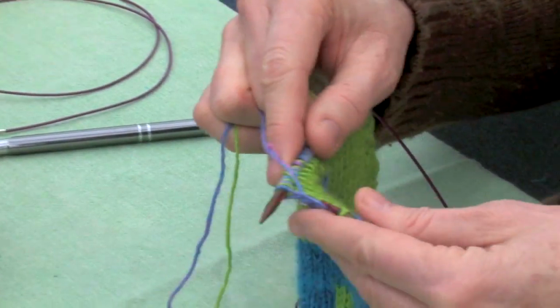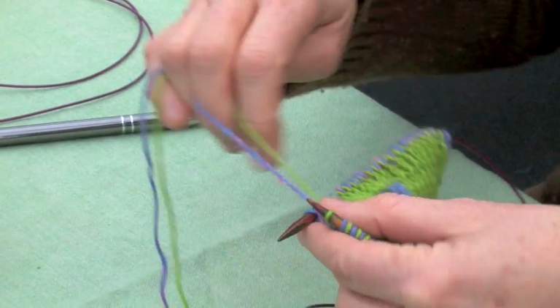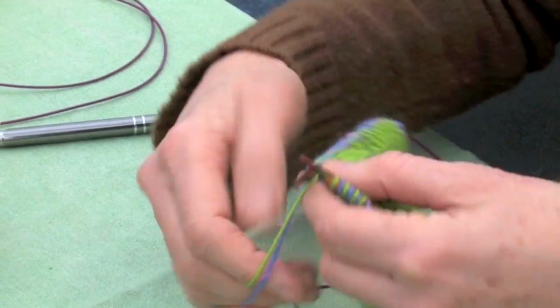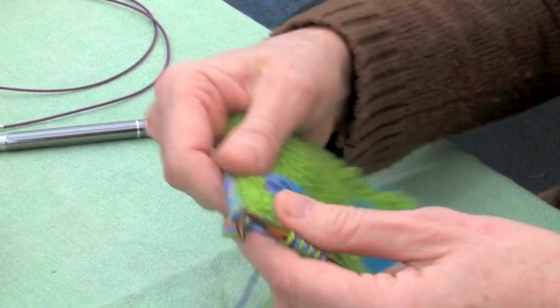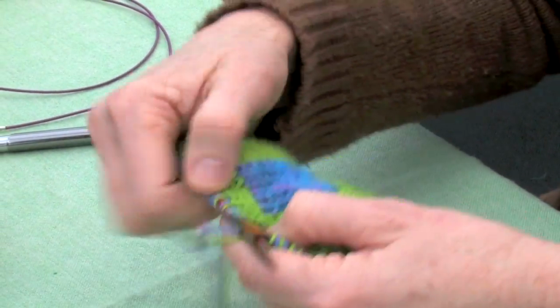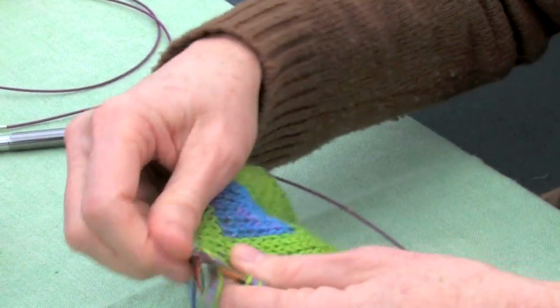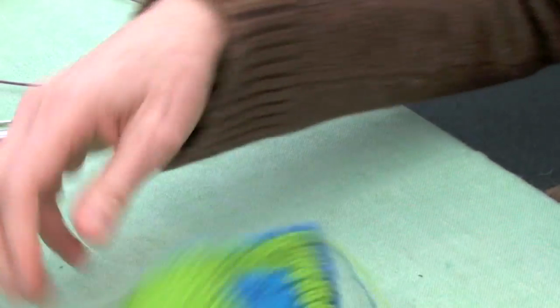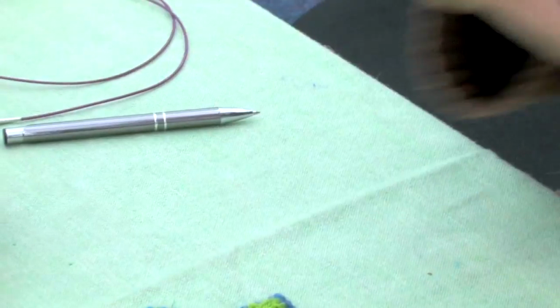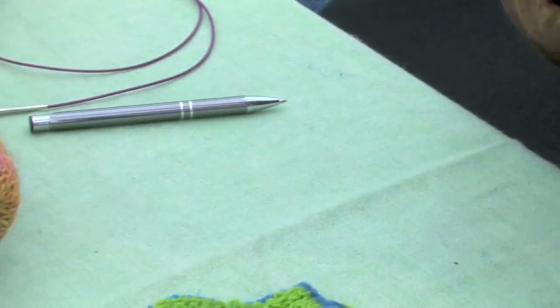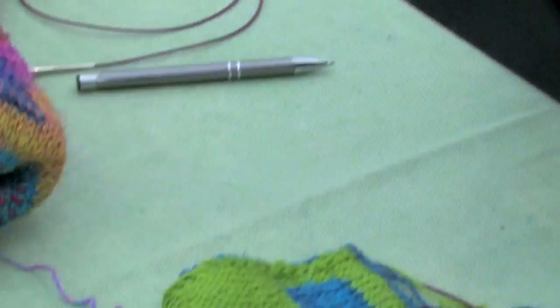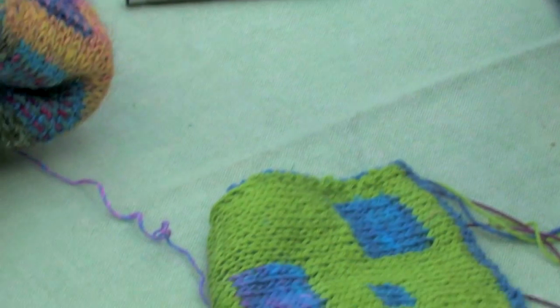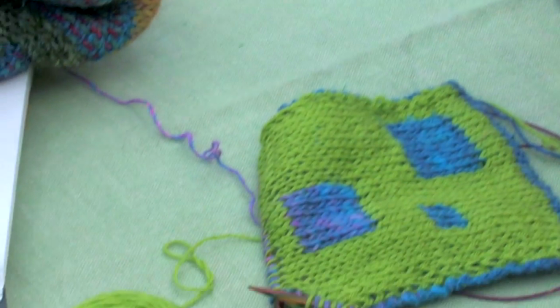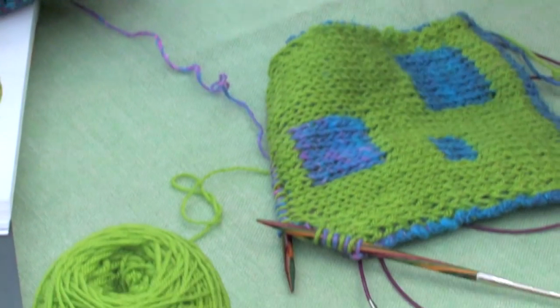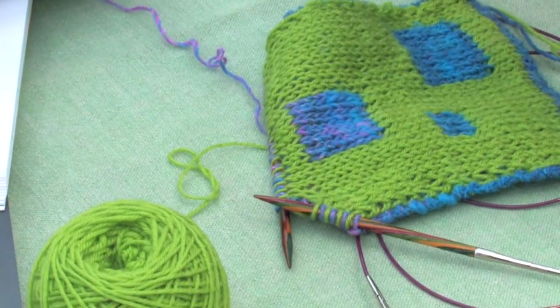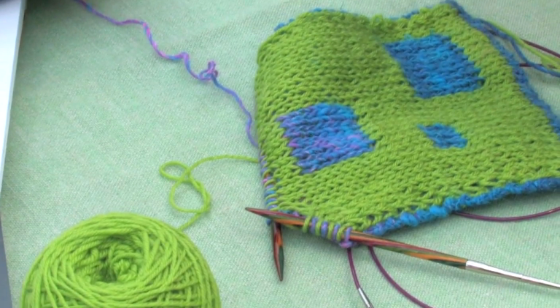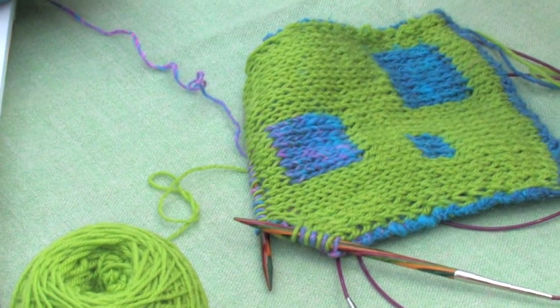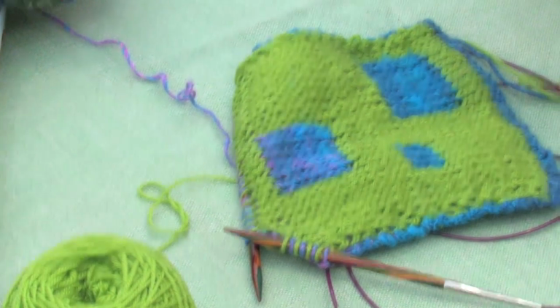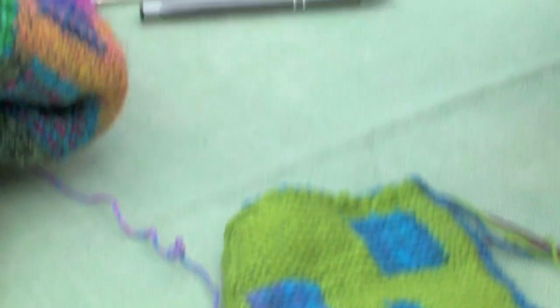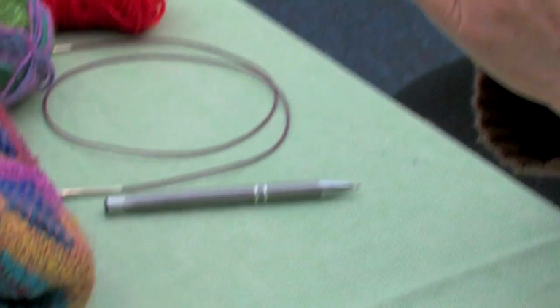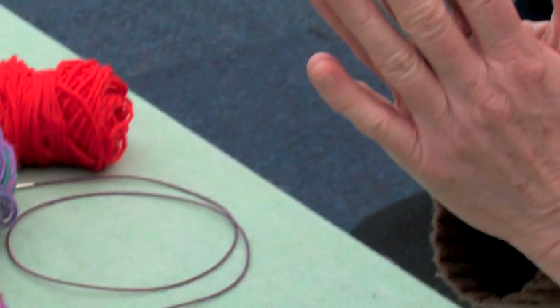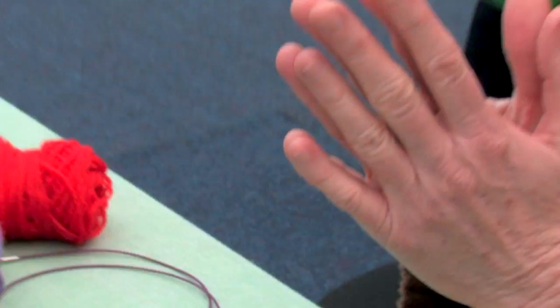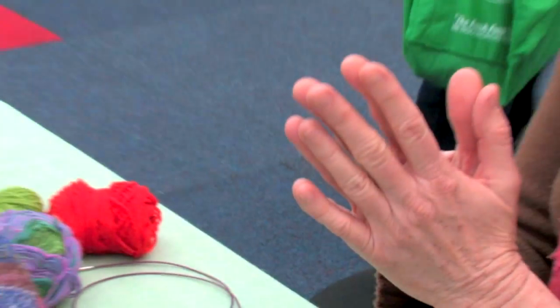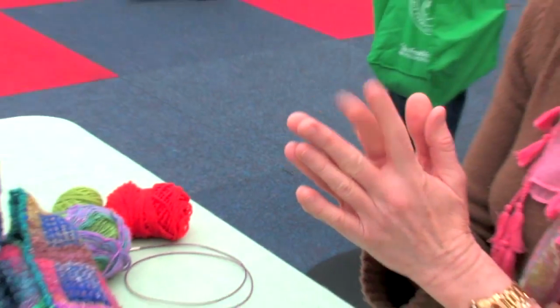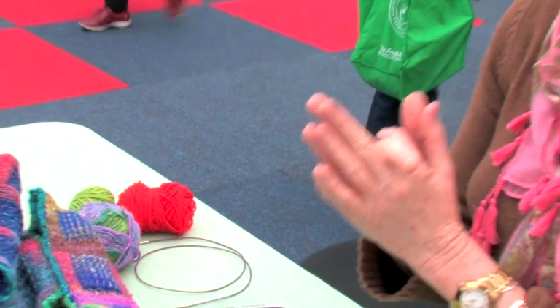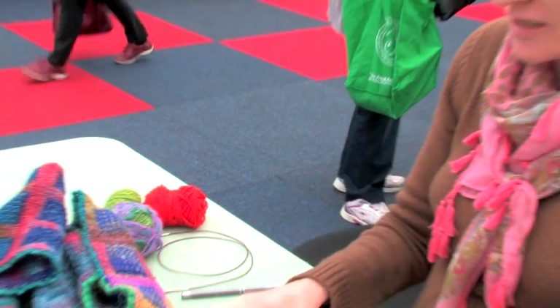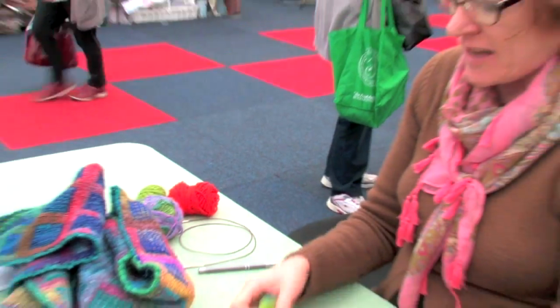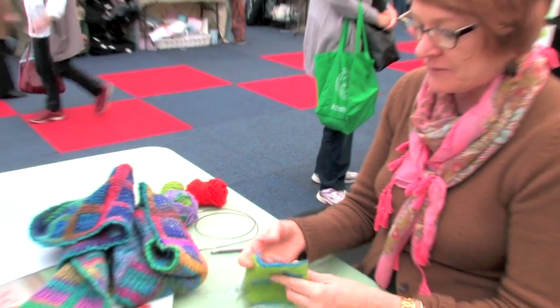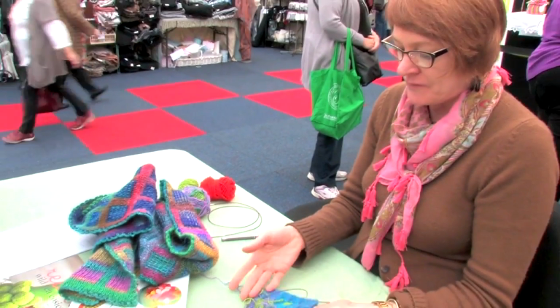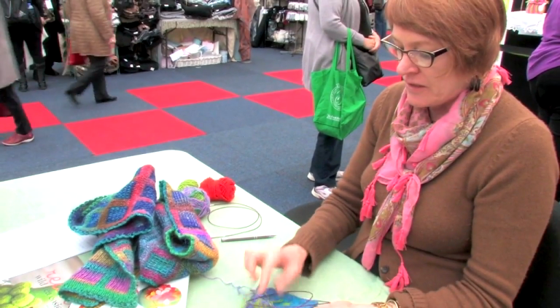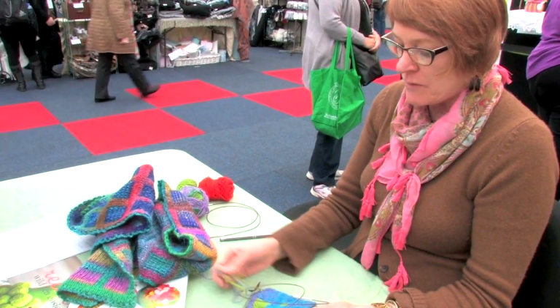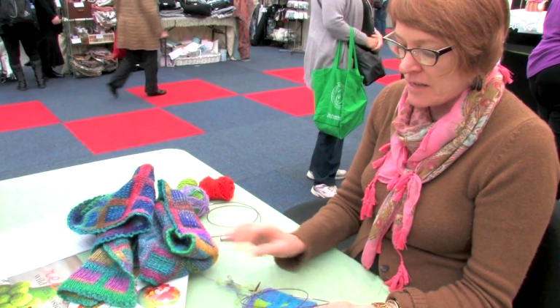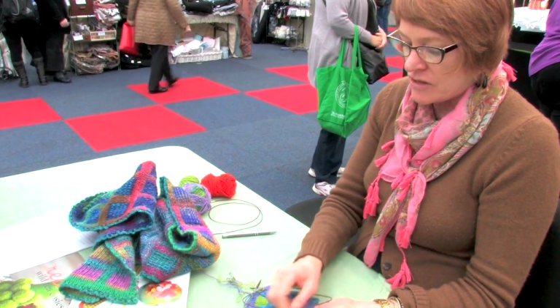It comes away from the needle — it's on the needle like that, but it comes away from the needles like that, so that you've got a front and a back, and you get the mirror image.